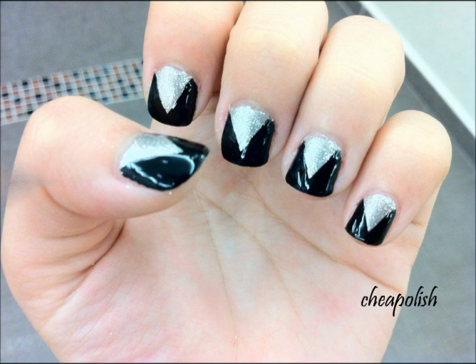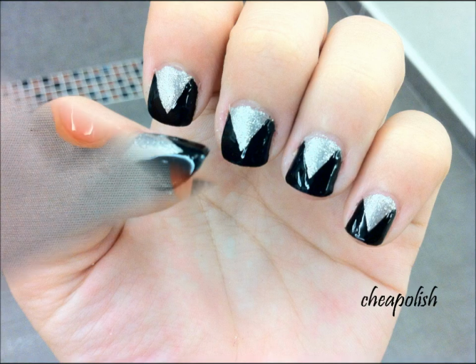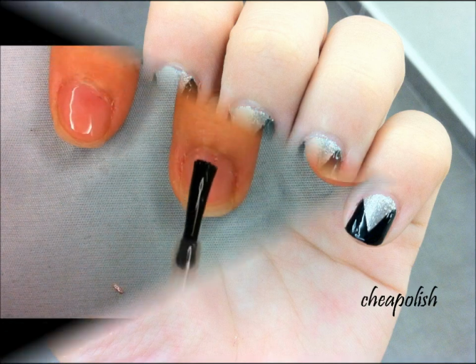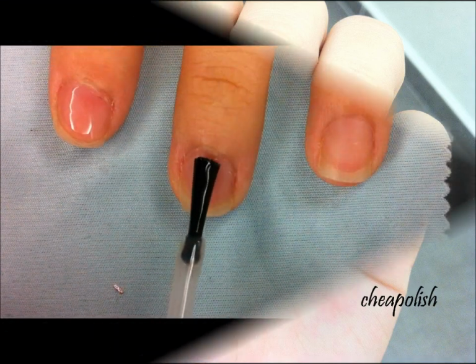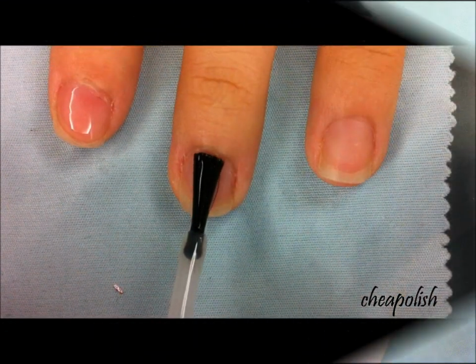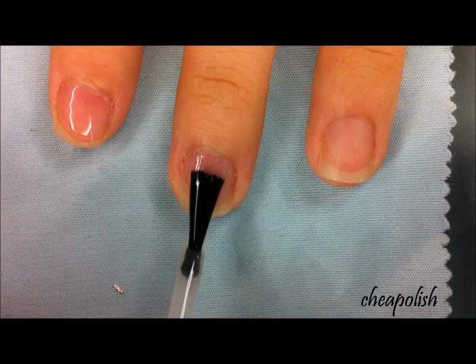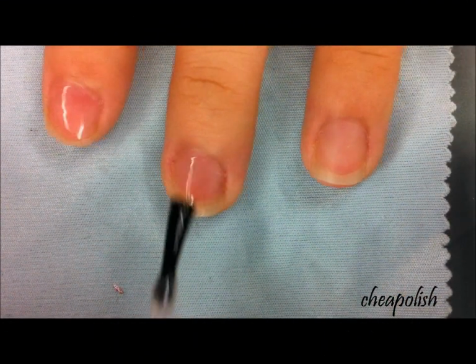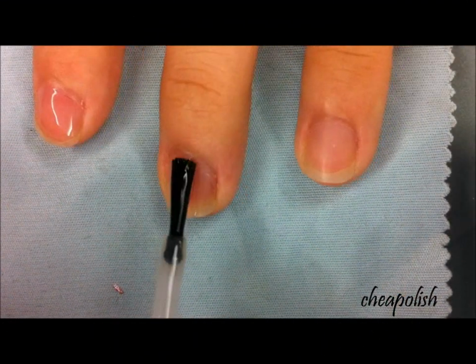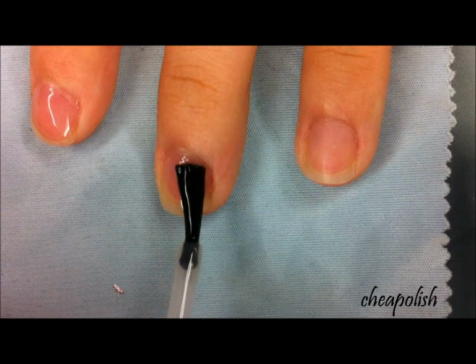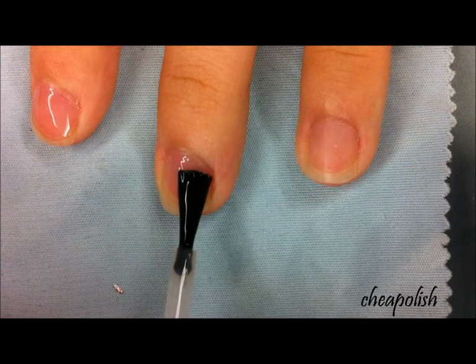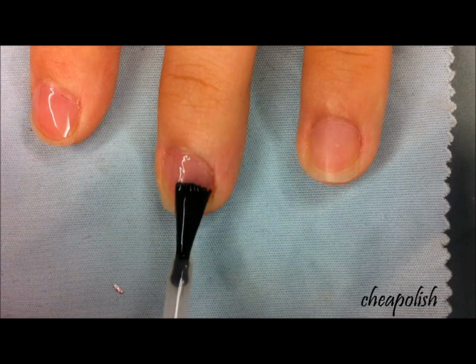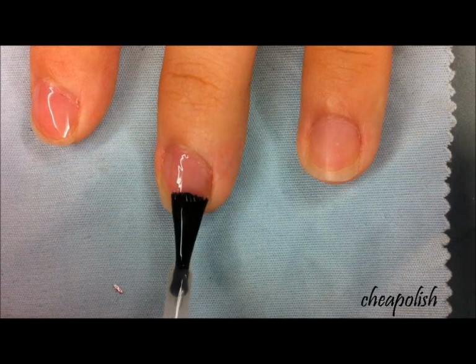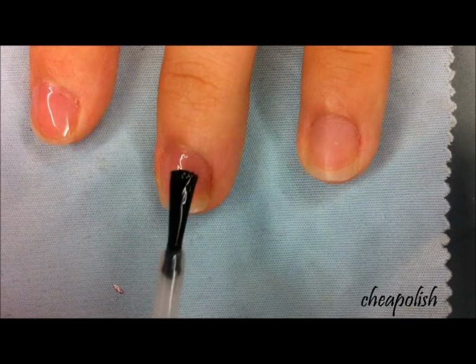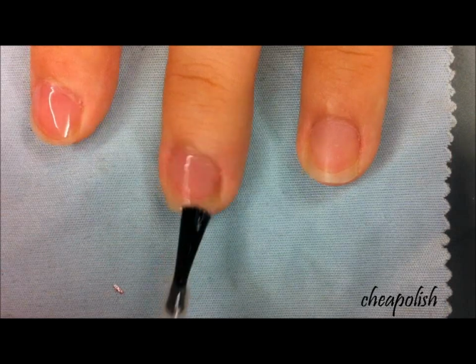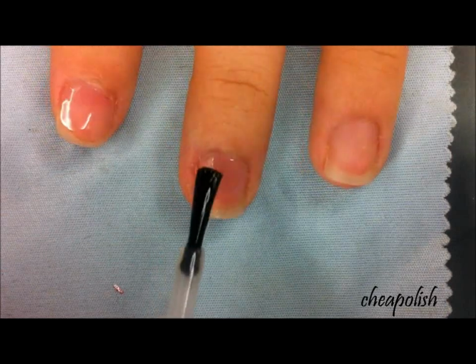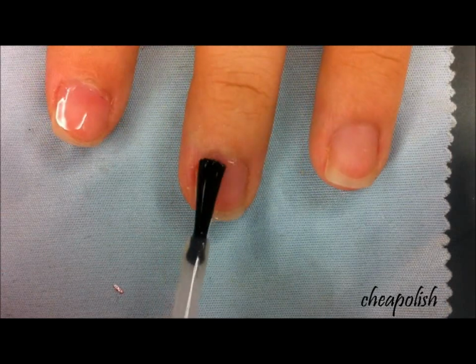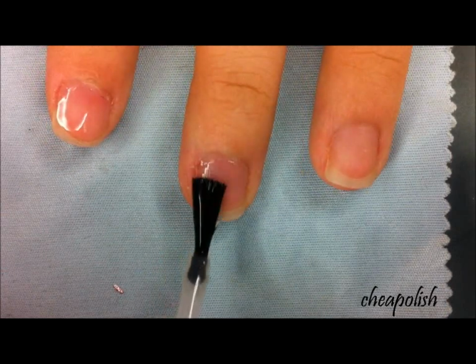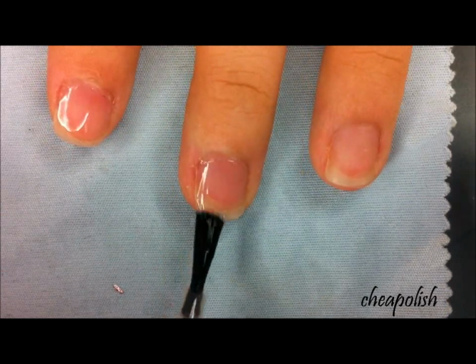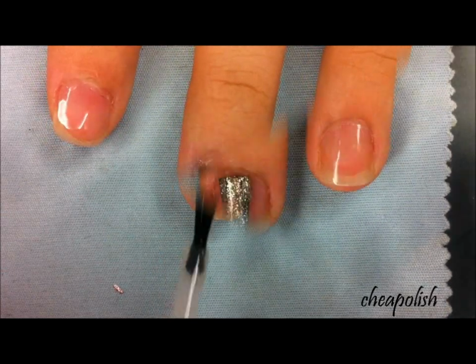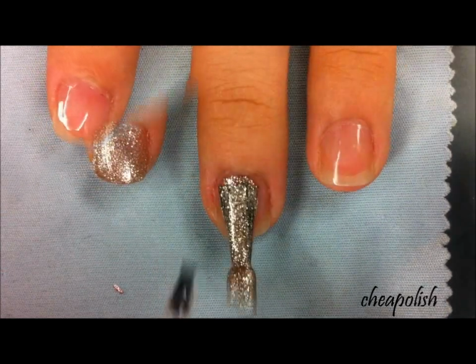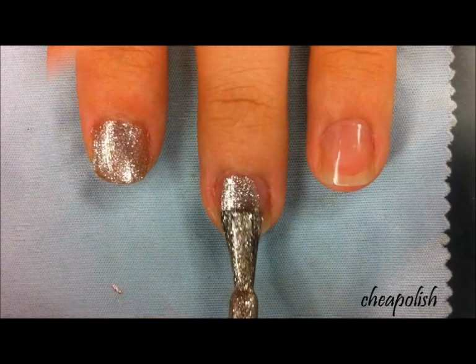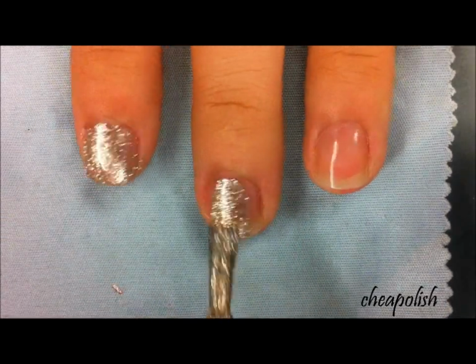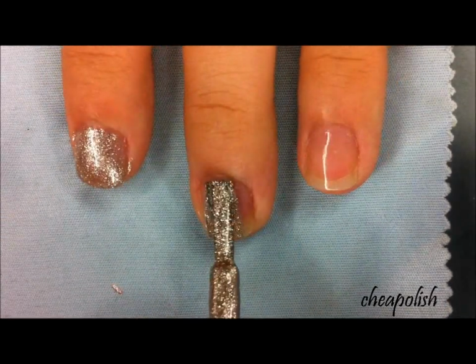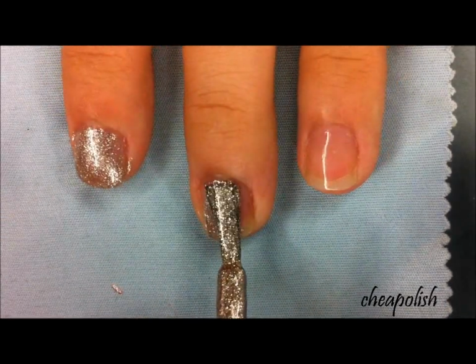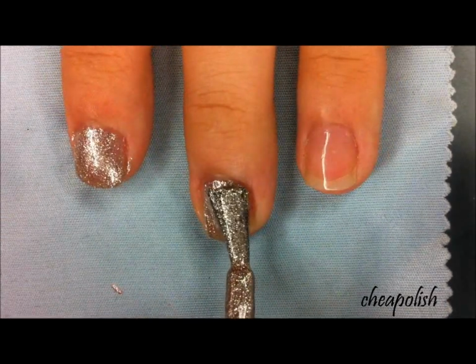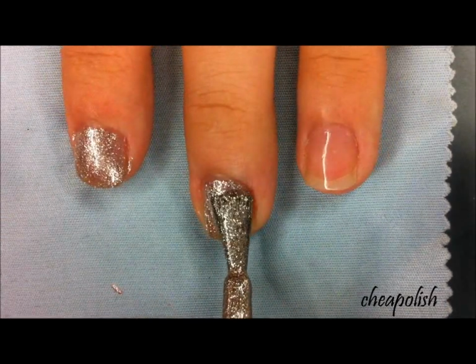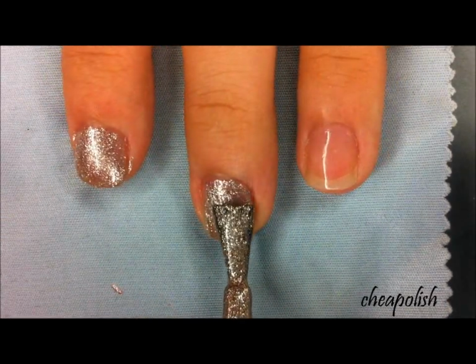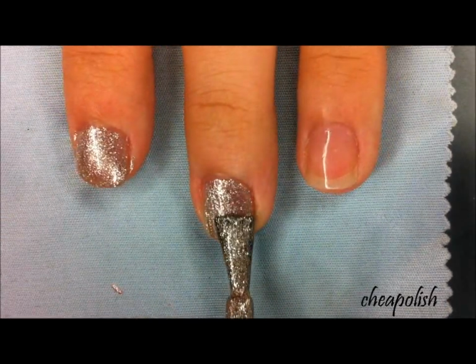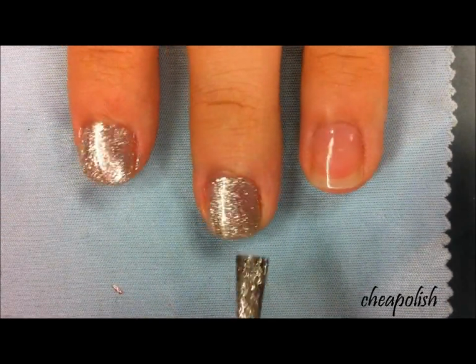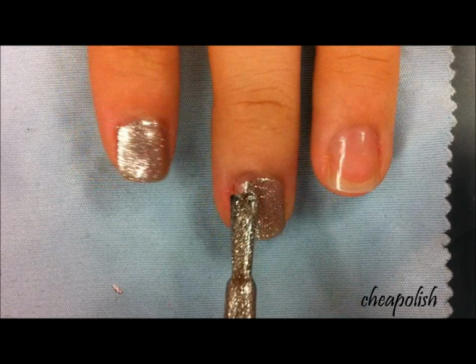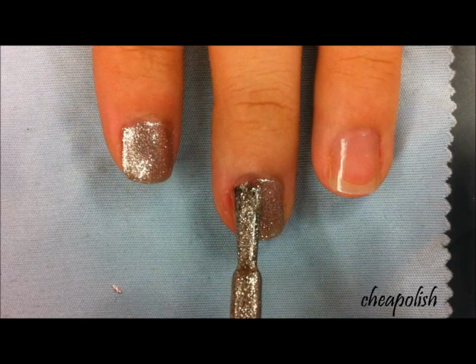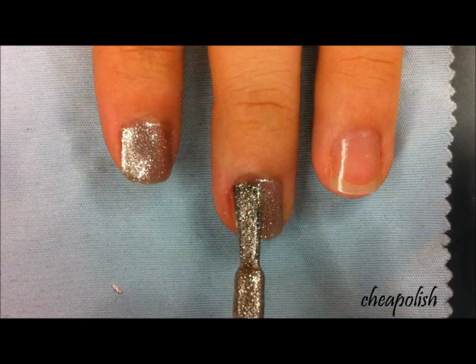First, apply base coat to protect your nails. Then, apply two coats of gold color.